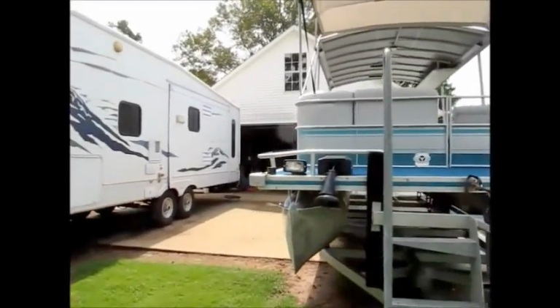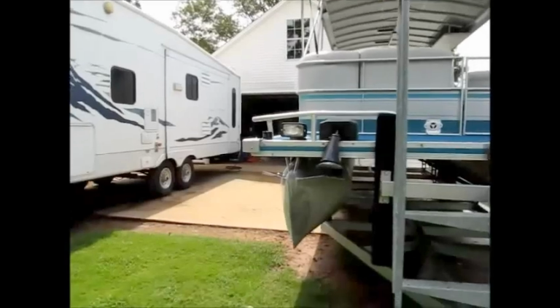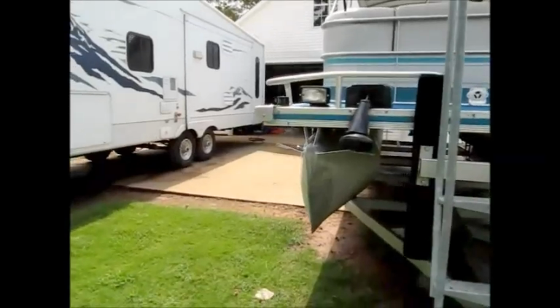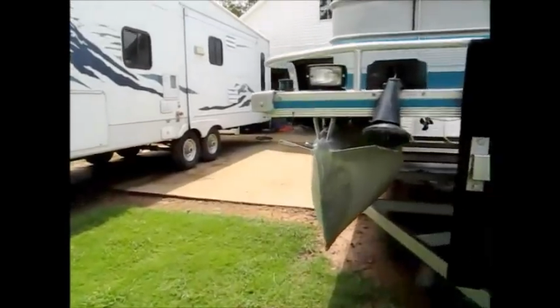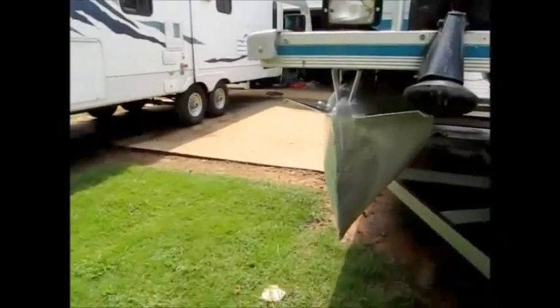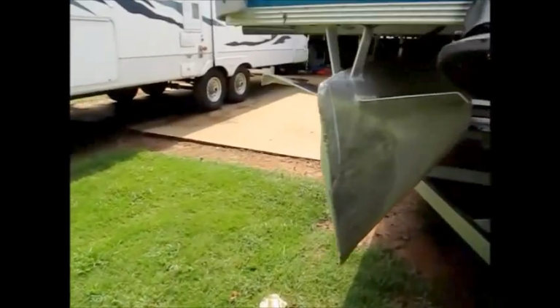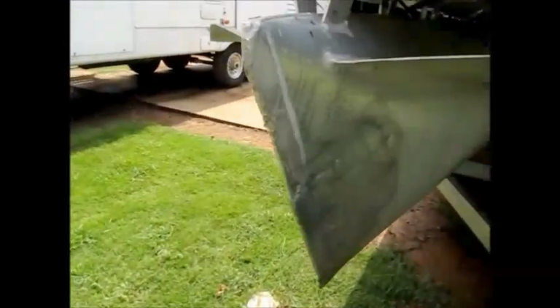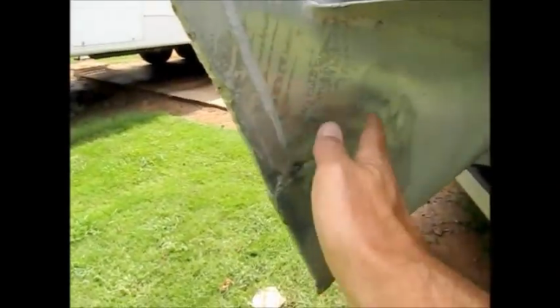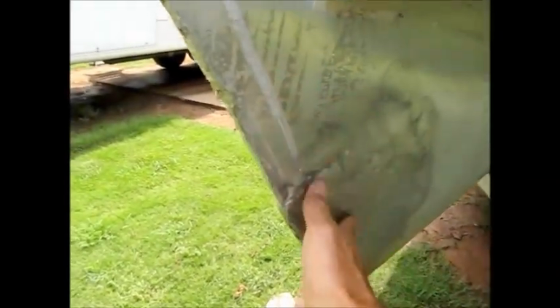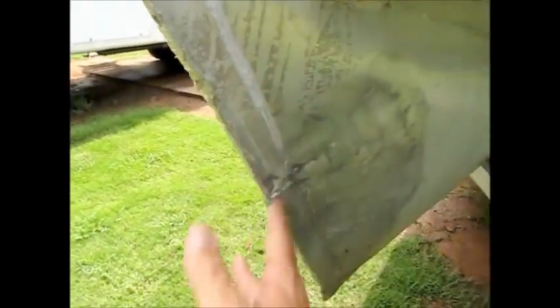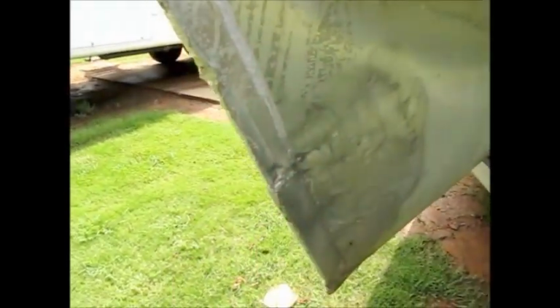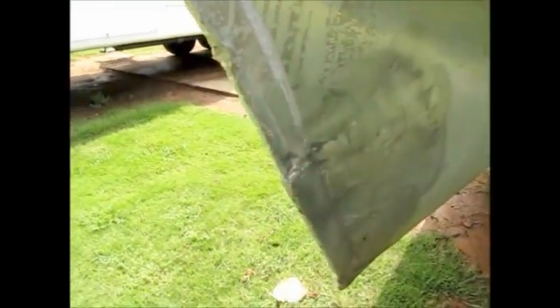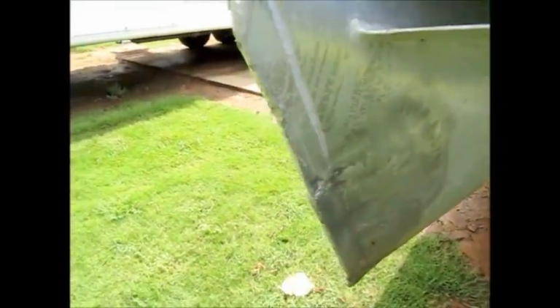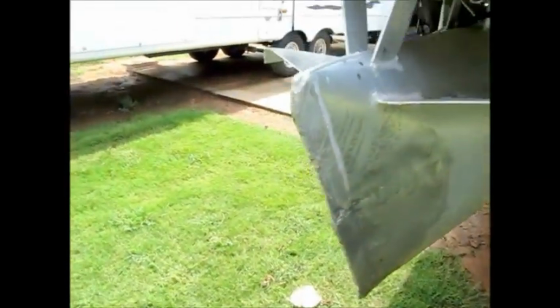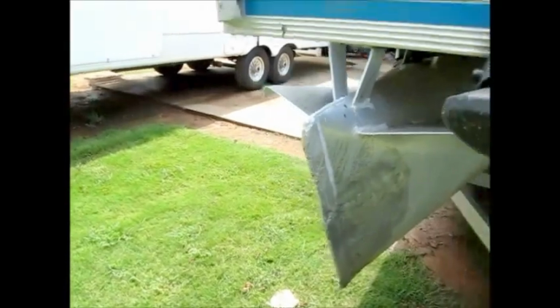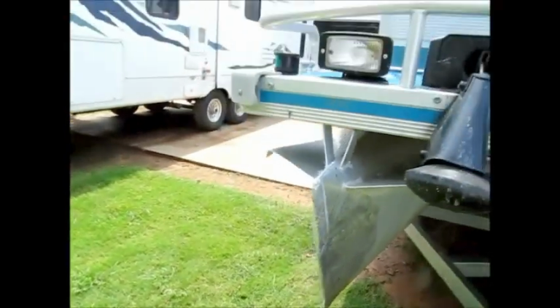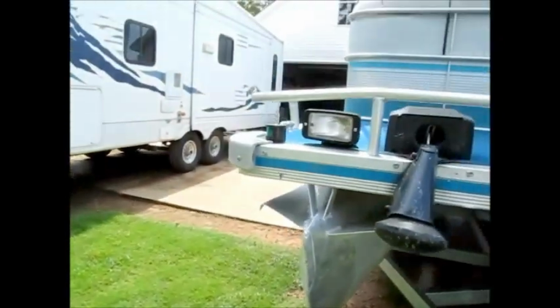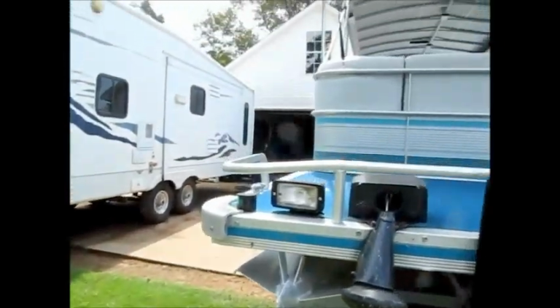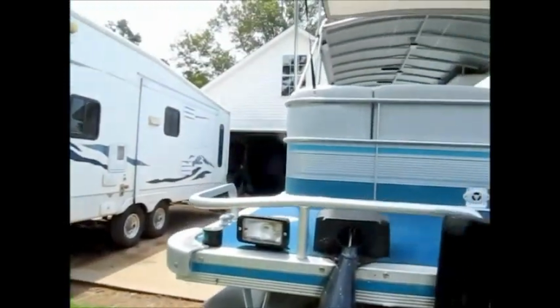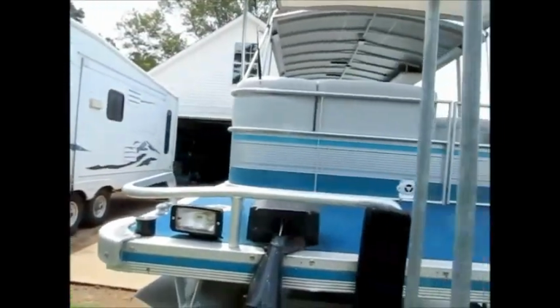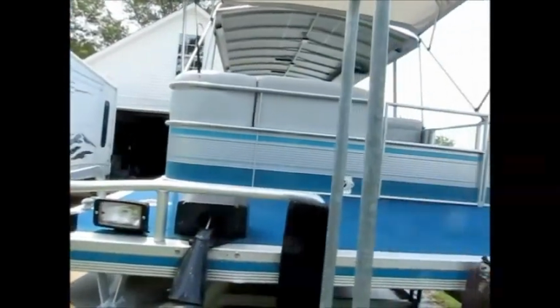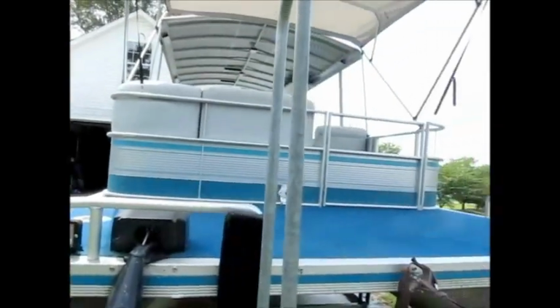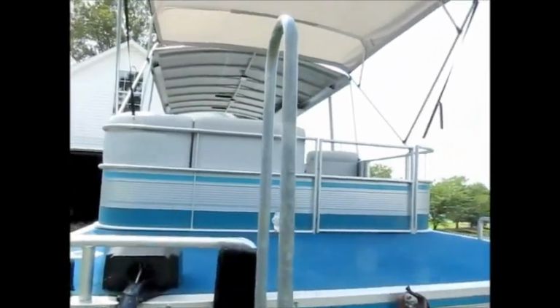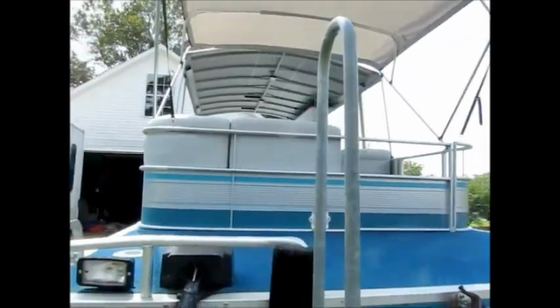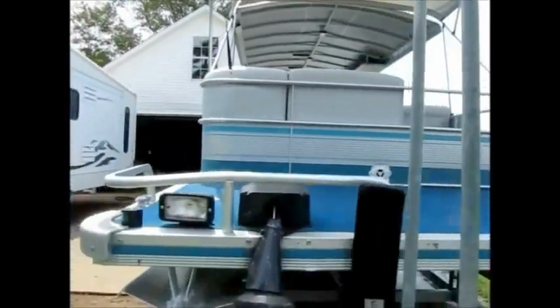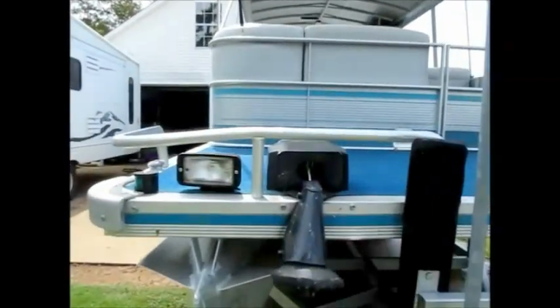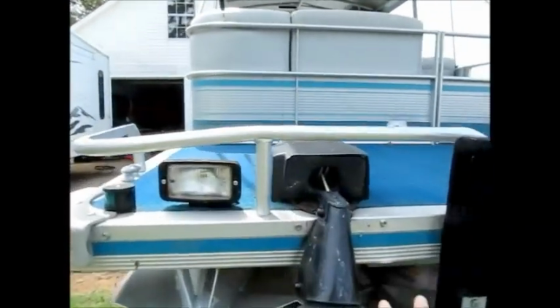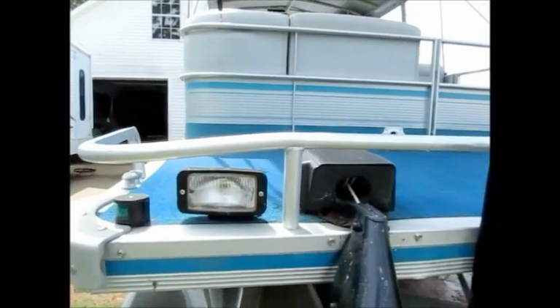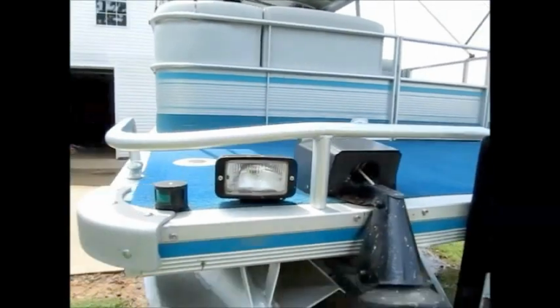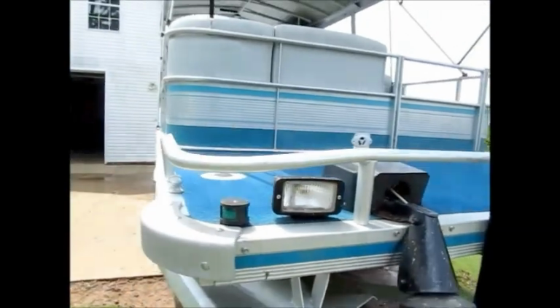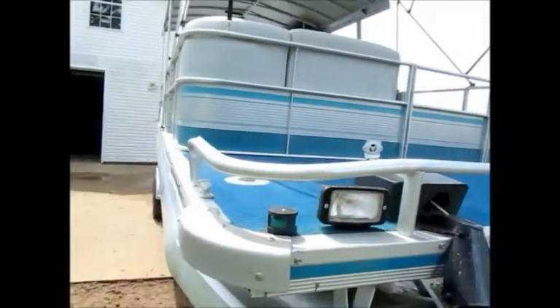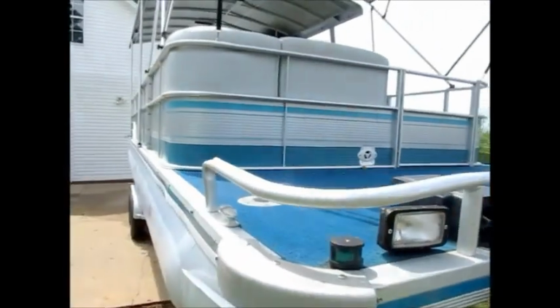We did have a dent here in the front of the tube, and that was about four years ago. We had it fixed and there has not been any problem since. It does have an electric anchor on the front that works.